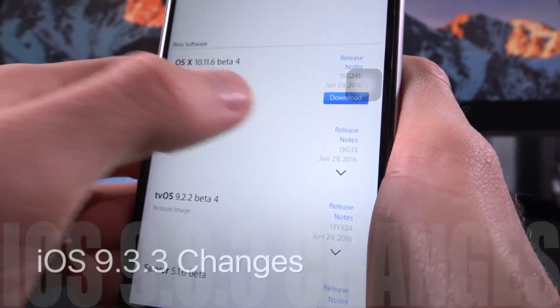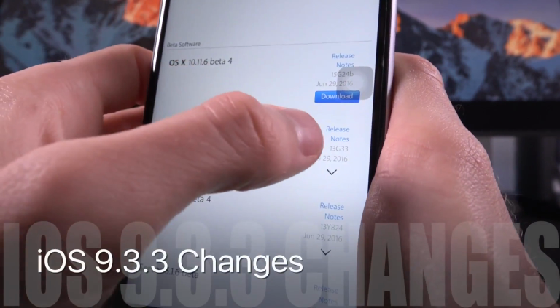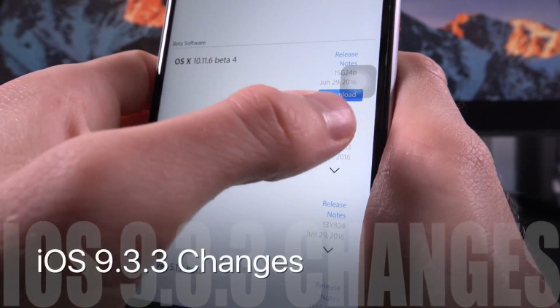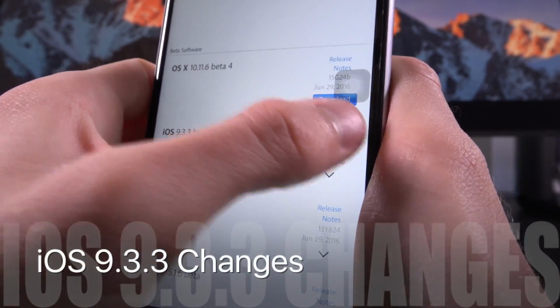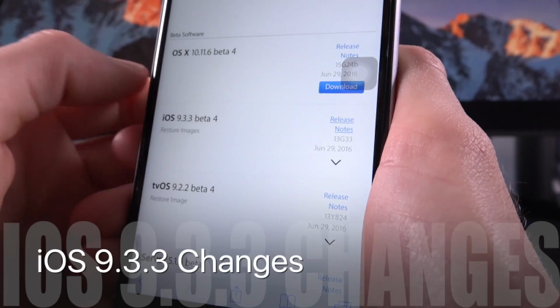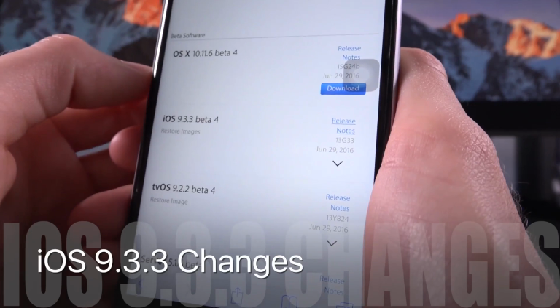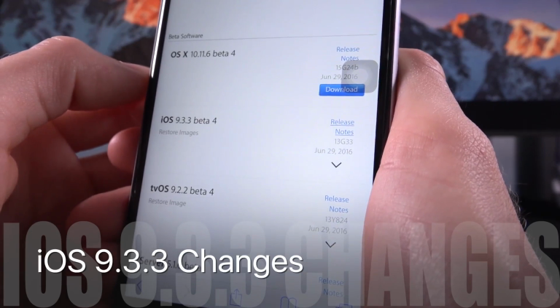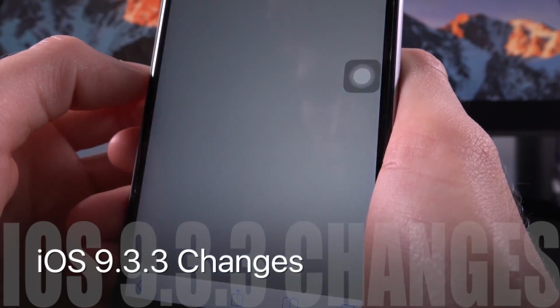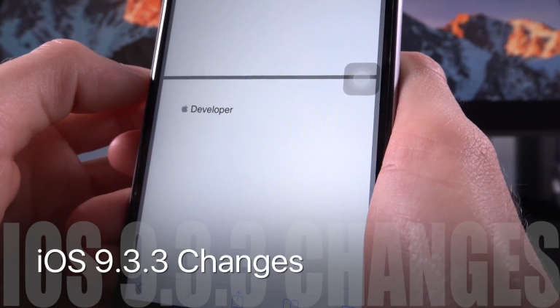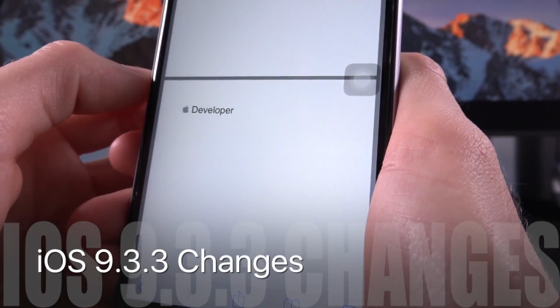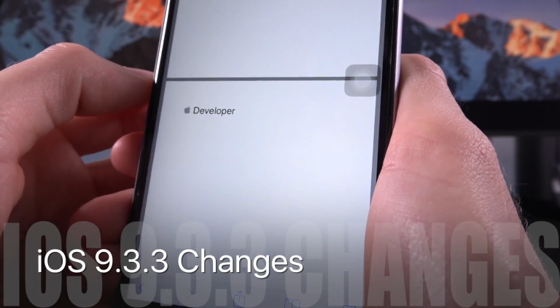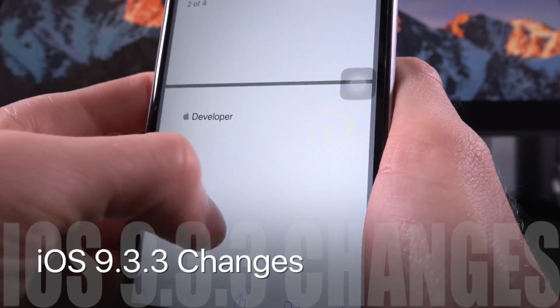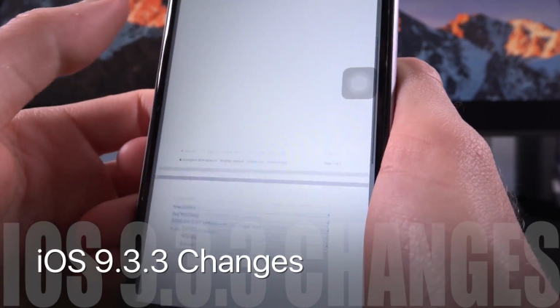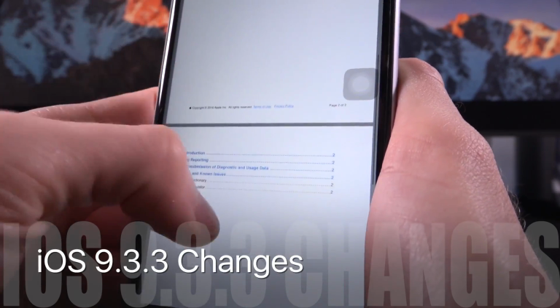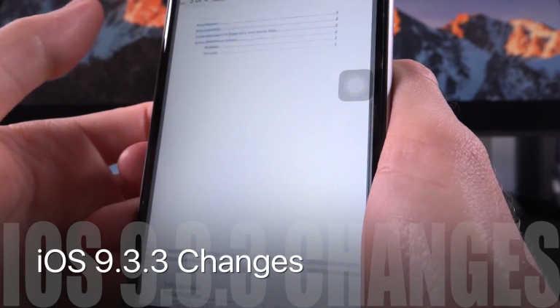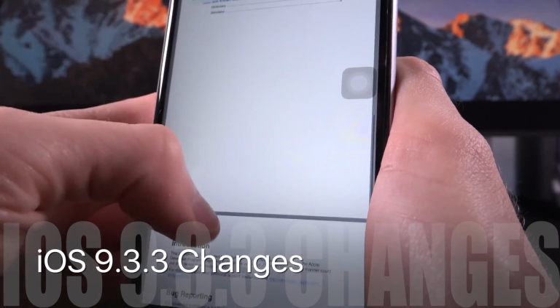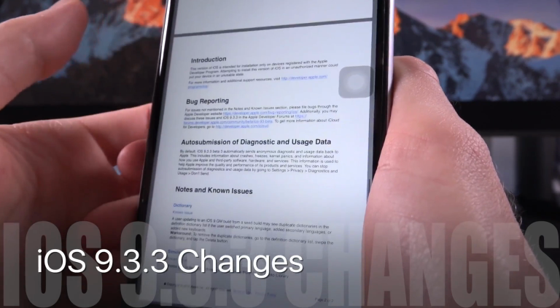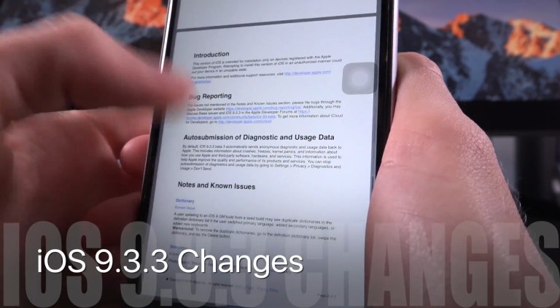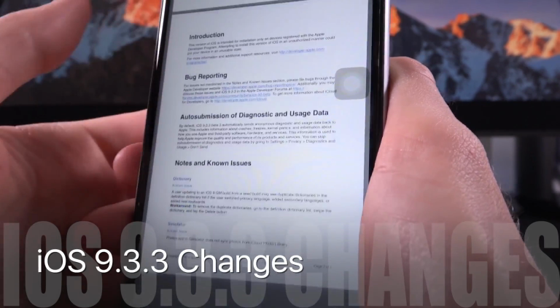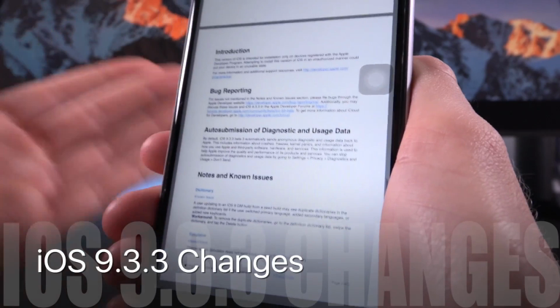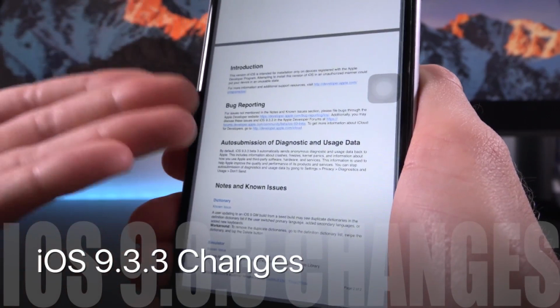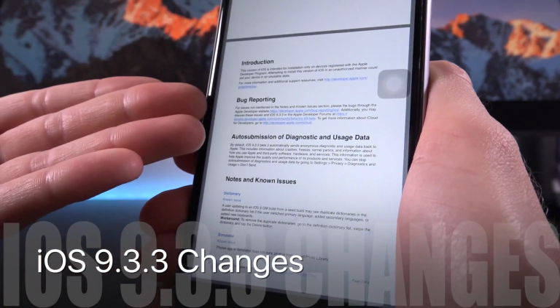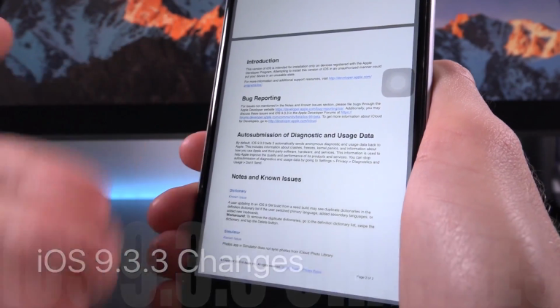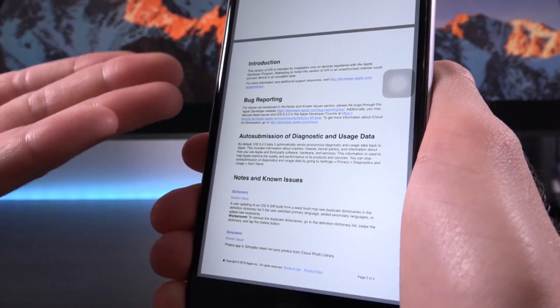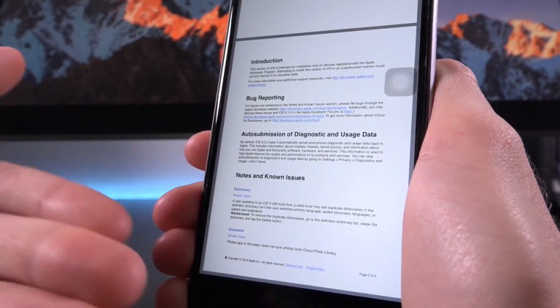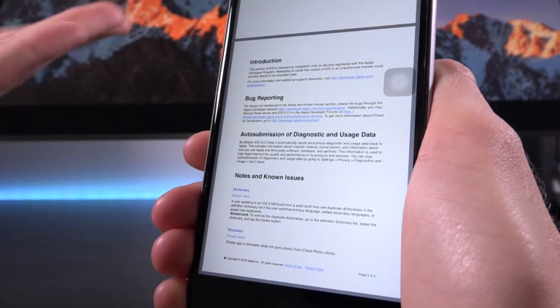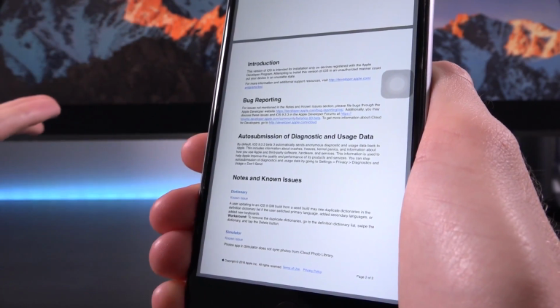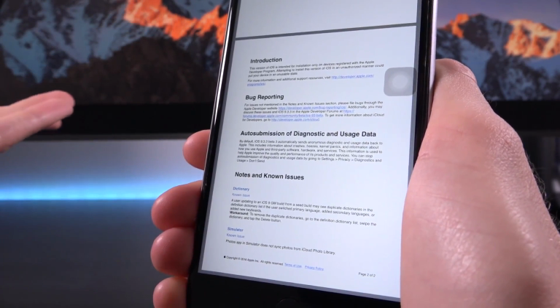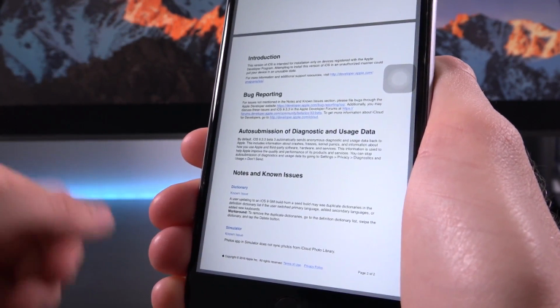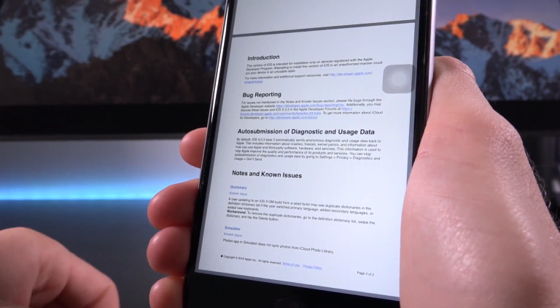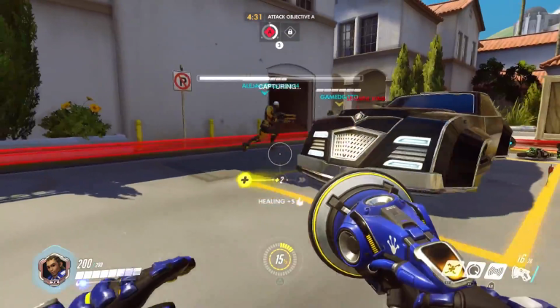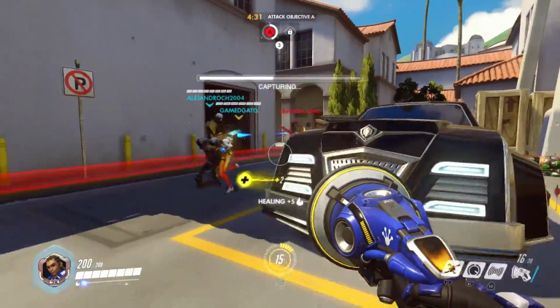As for iOS 9.3.3's changes, as with the previous three betas, there are absolutely no outward-facing changes that affect the end user — so either you guys or myself.